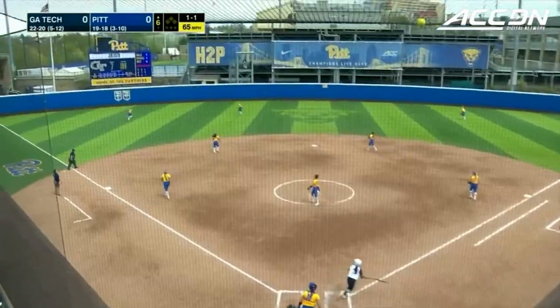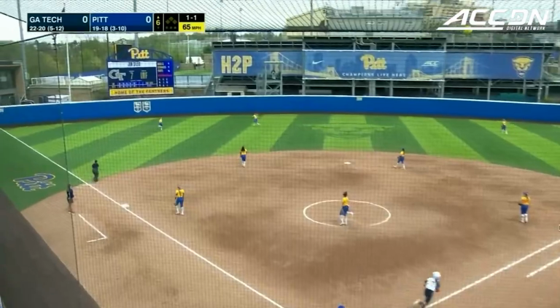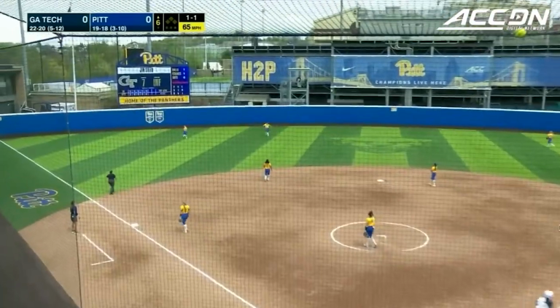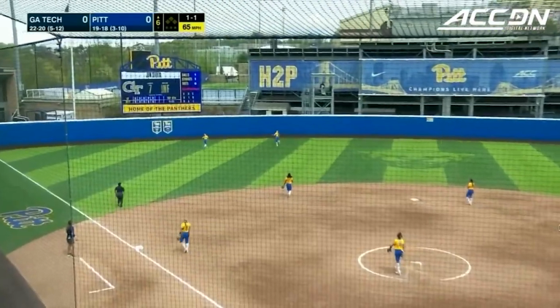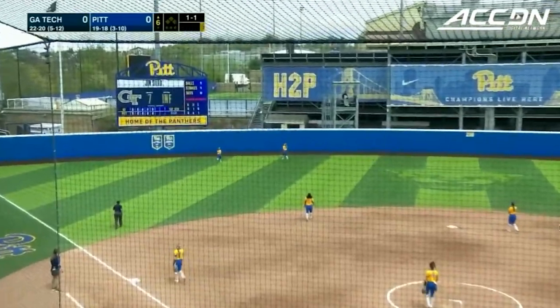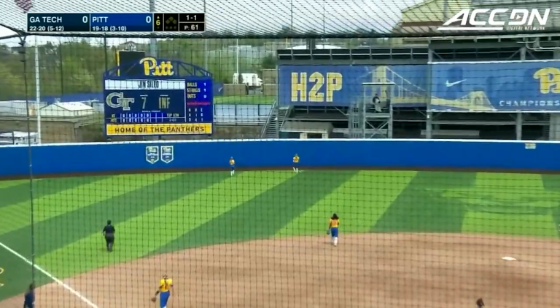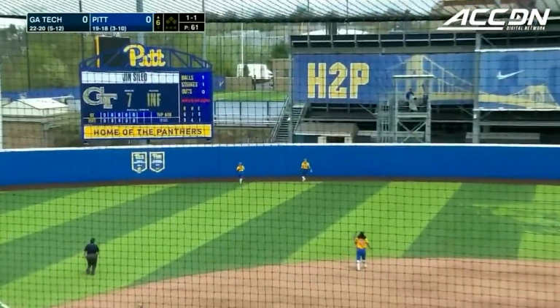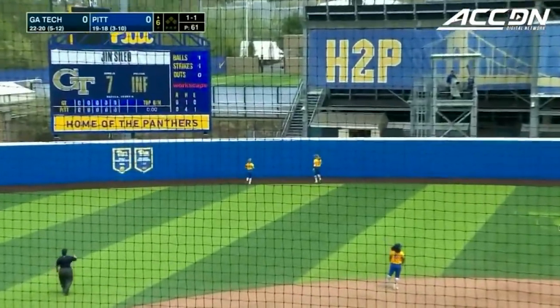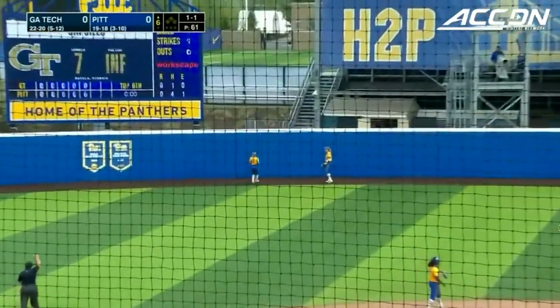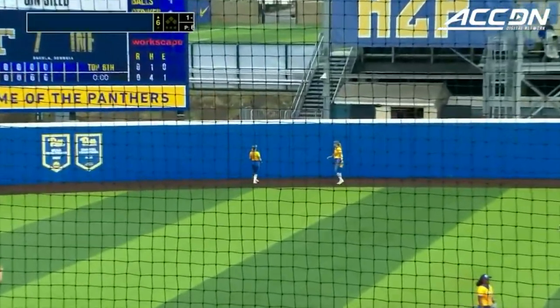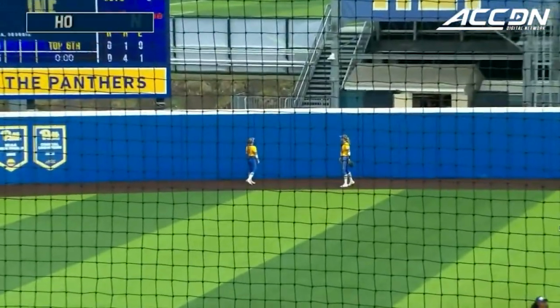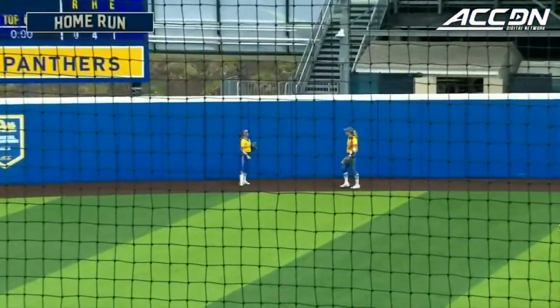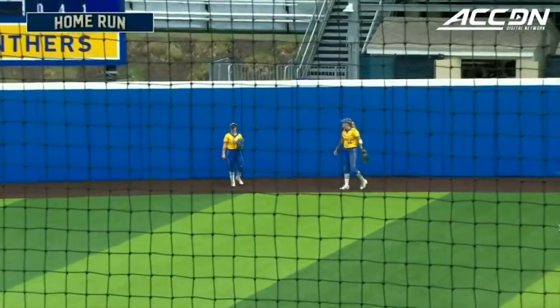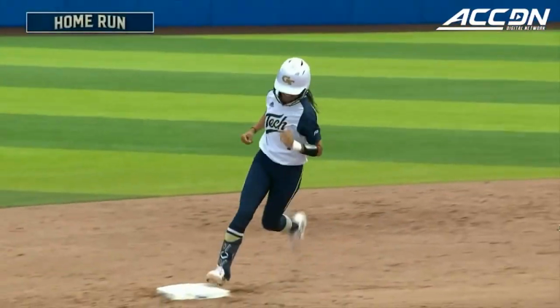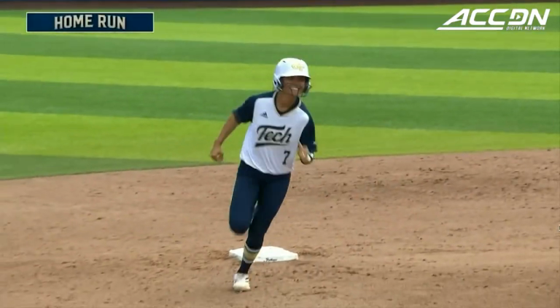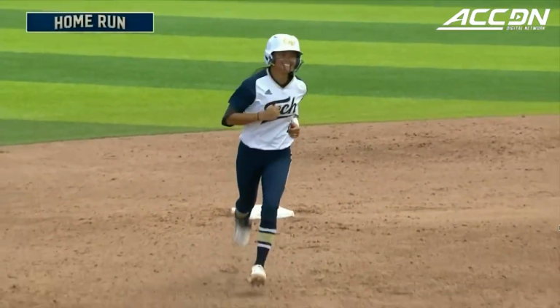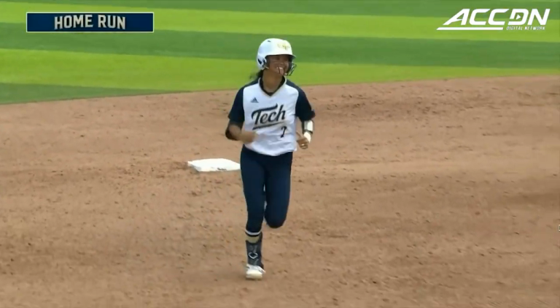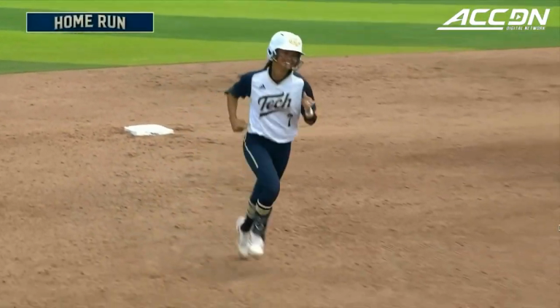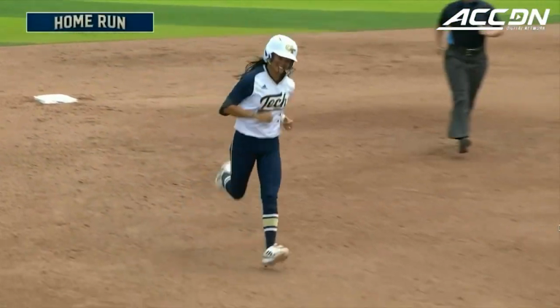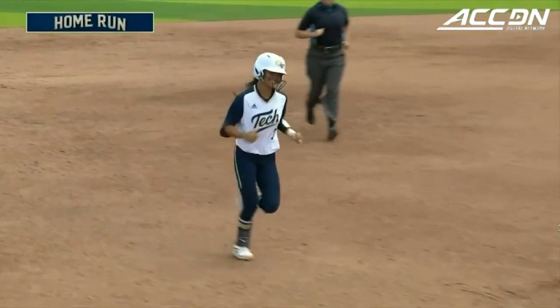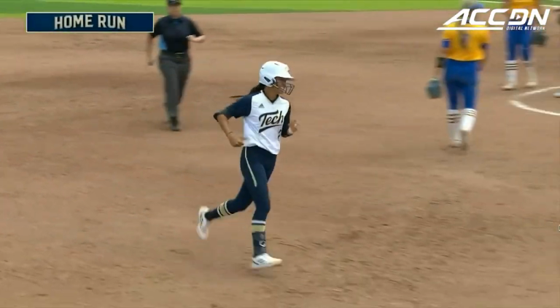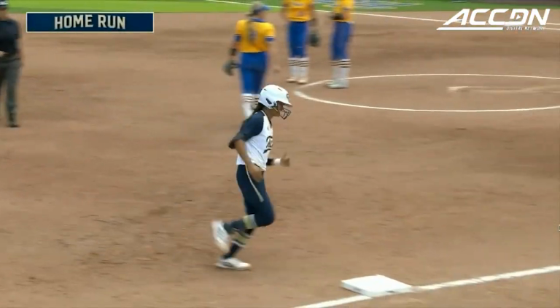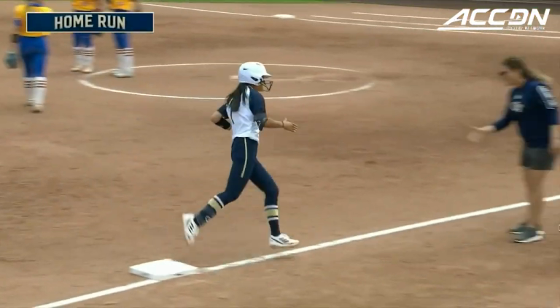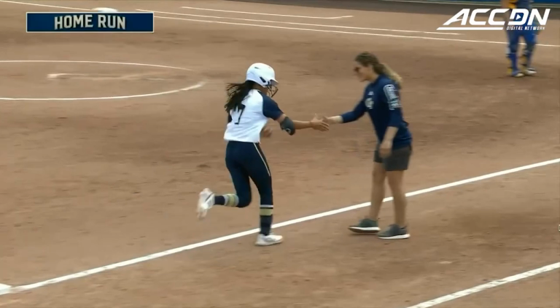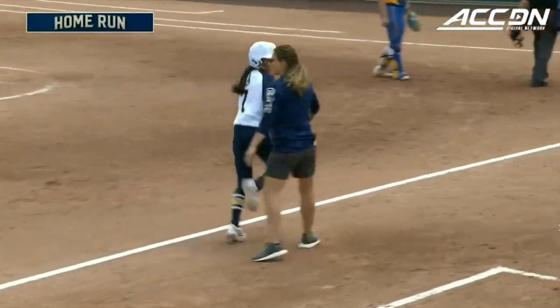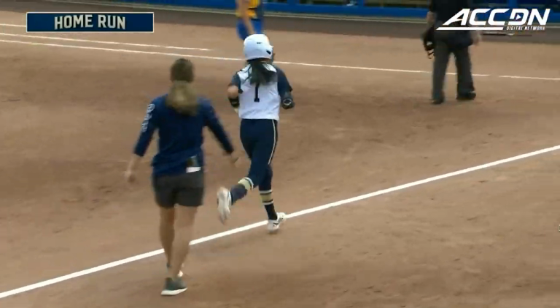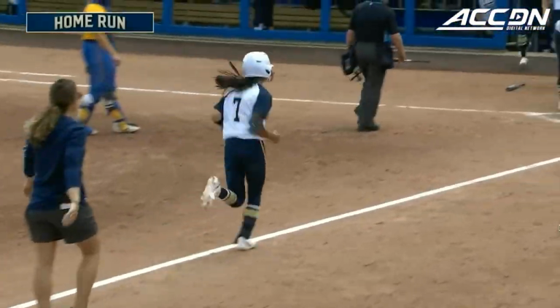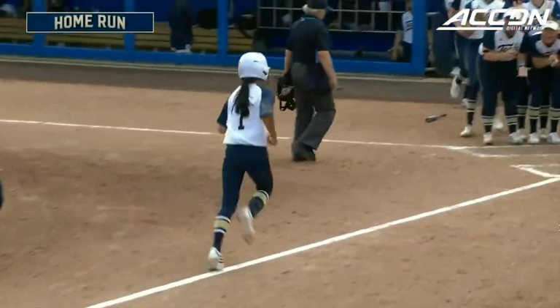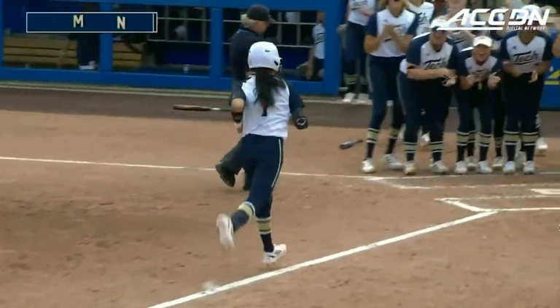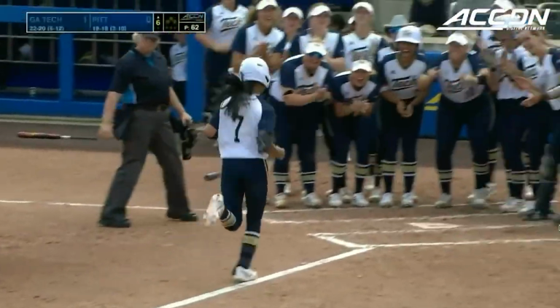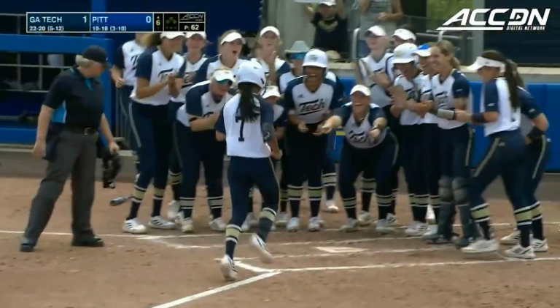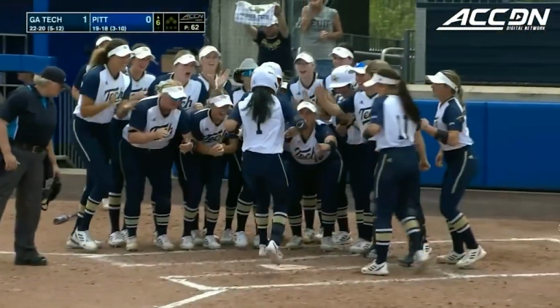A great hit out to left center field — that one's back and that one is gone. What a spark it was. What a great lead-off home run for the Yellow Jackets, coming into the top of the sixth inning to put her team up one nothing.